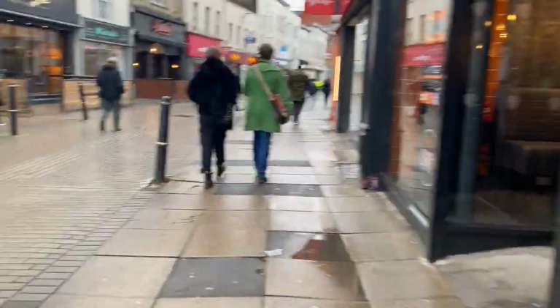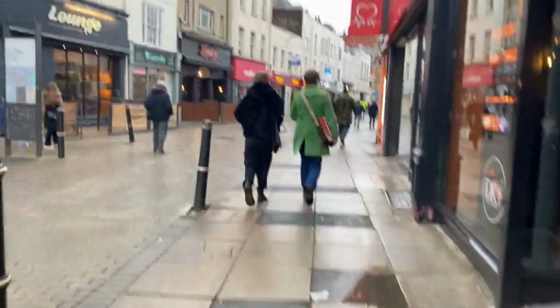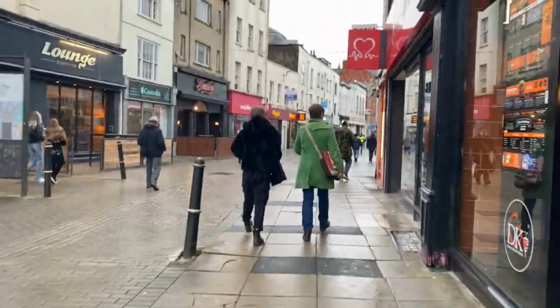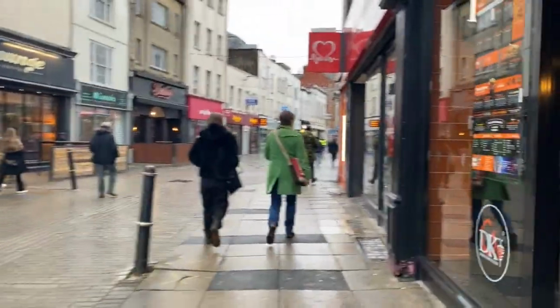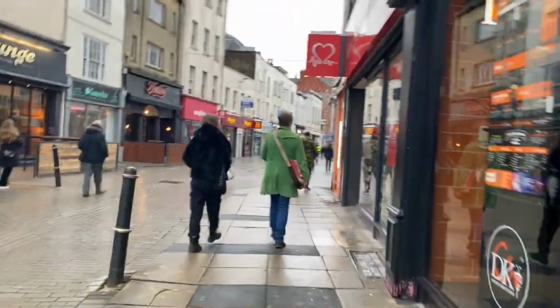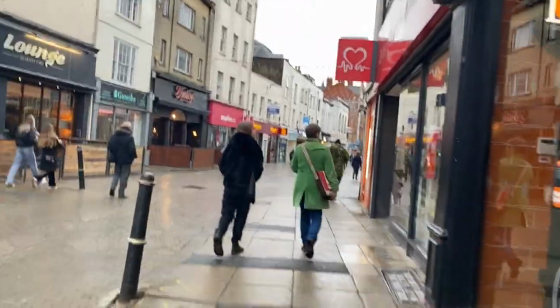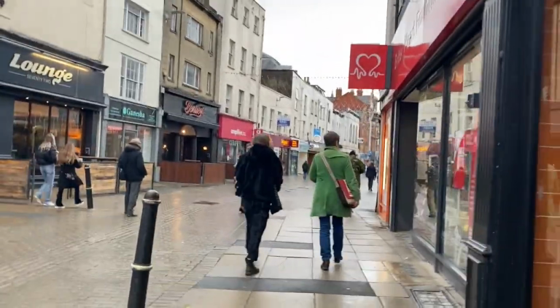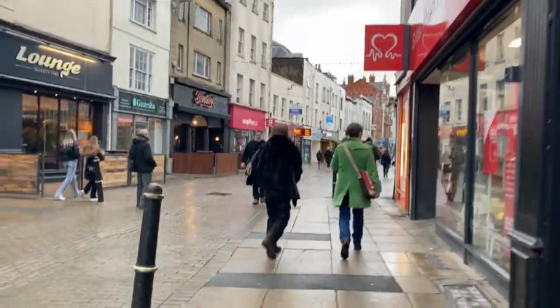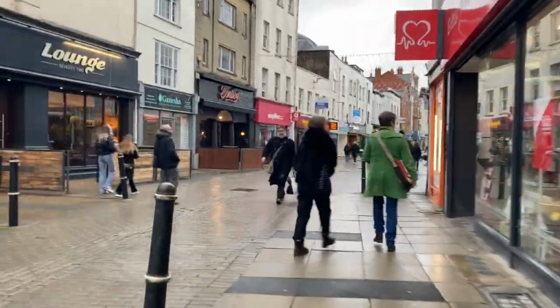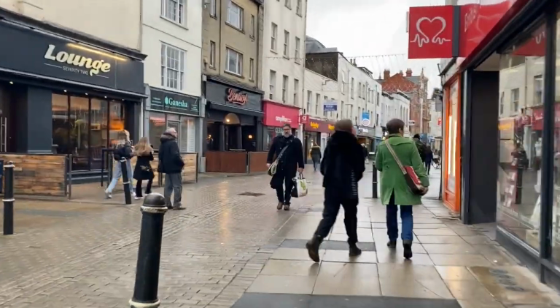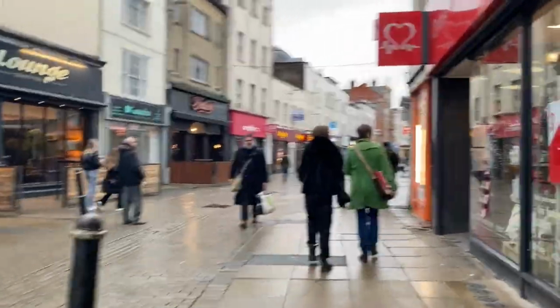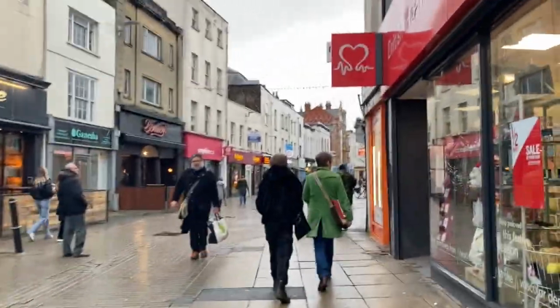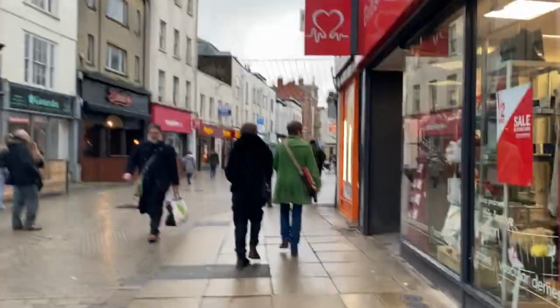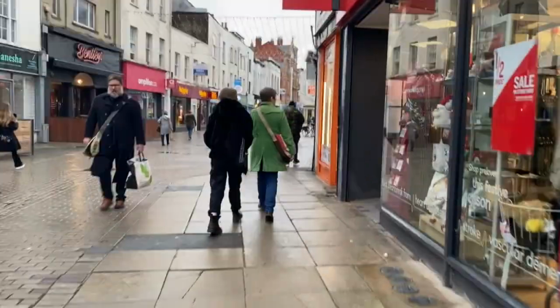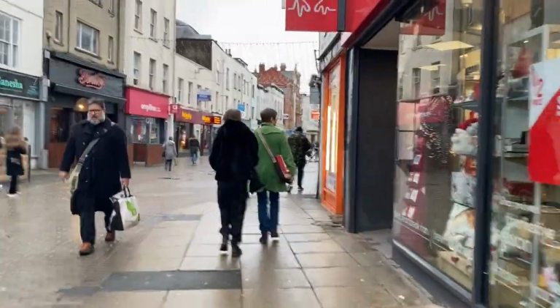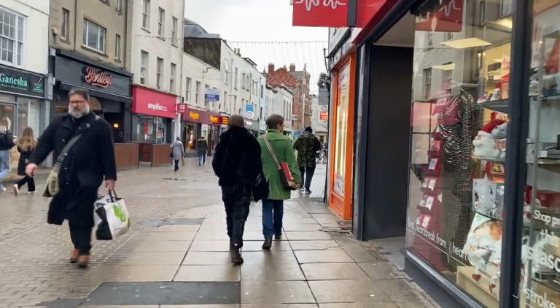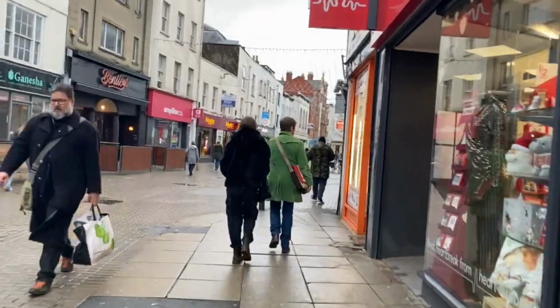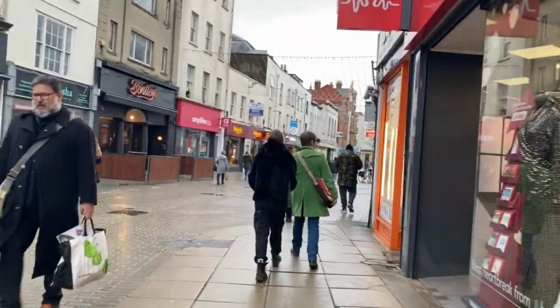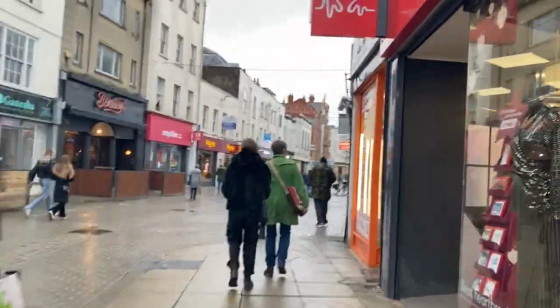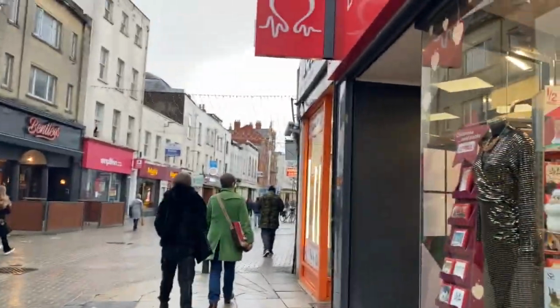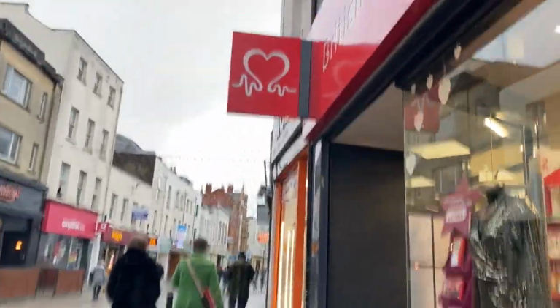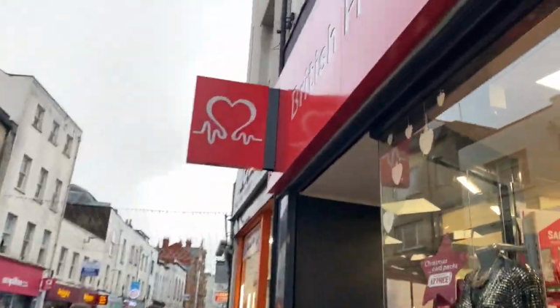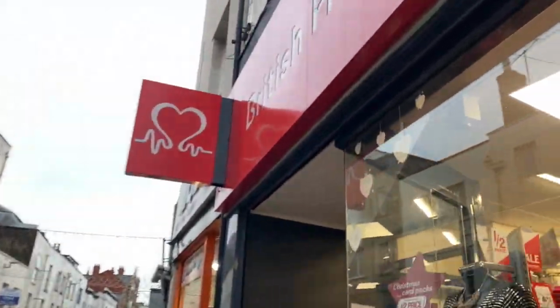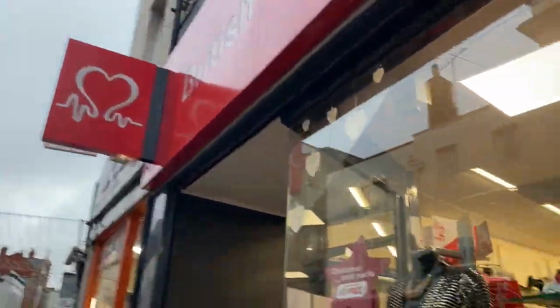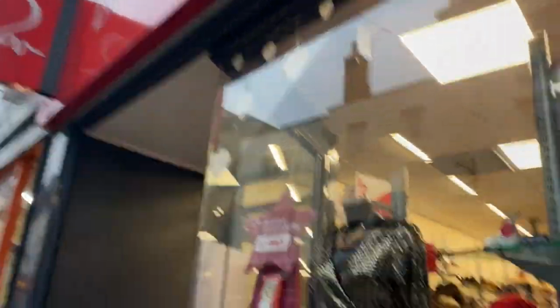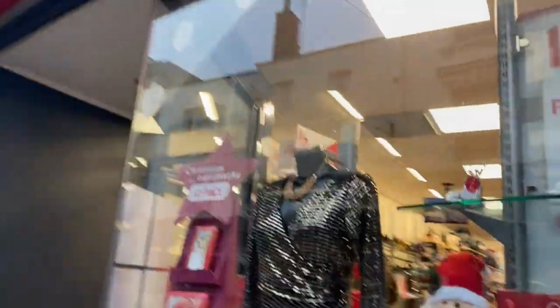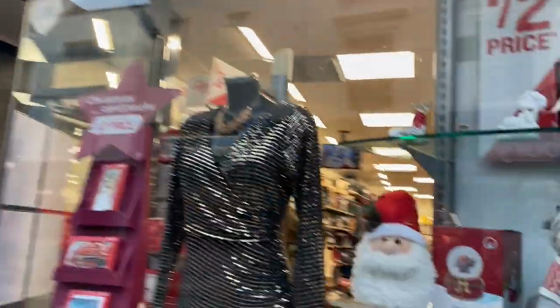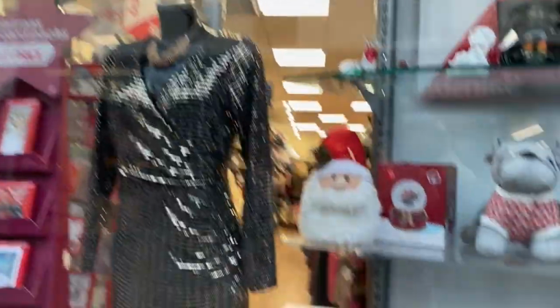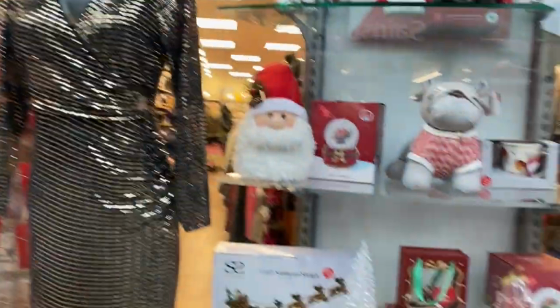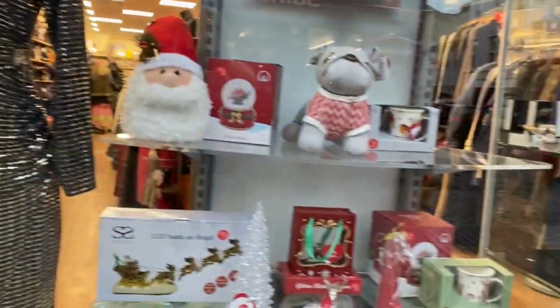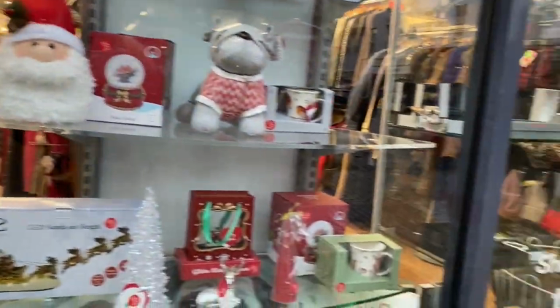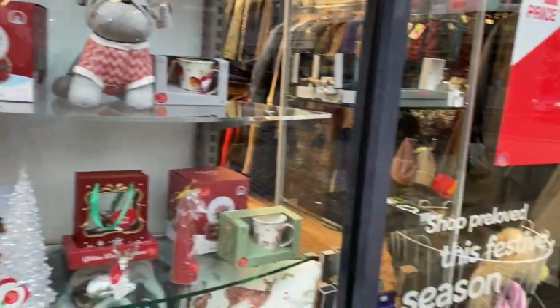My next stop was the British Heart Foundation, which is one of my favourite charity shops. They seem to have a good variety of clothes in lots of the locations I've been to, and they often have sales.